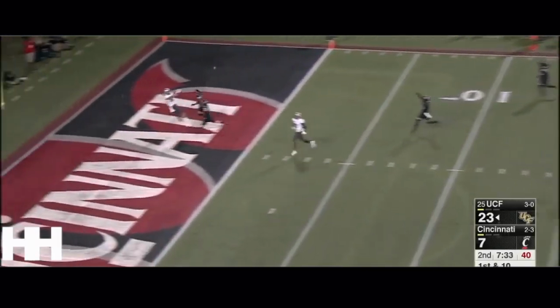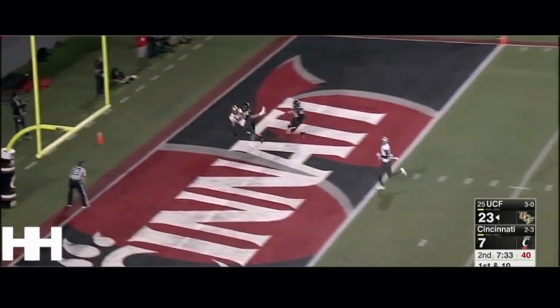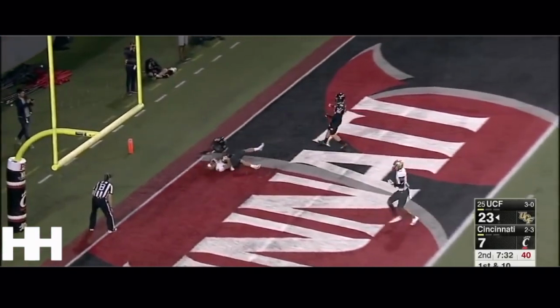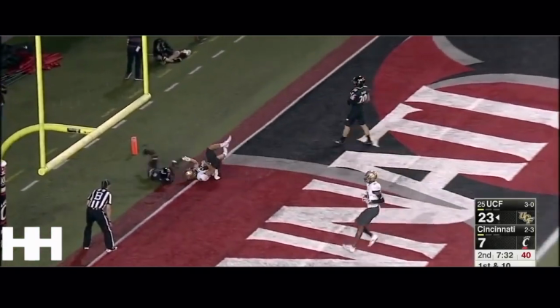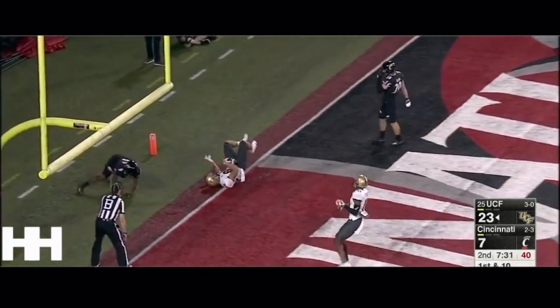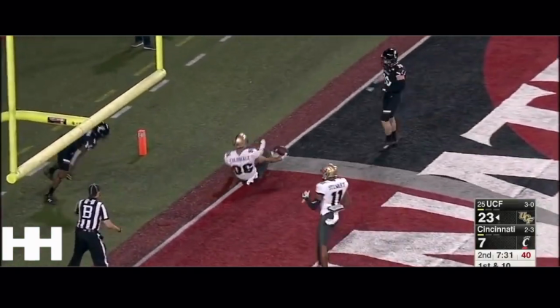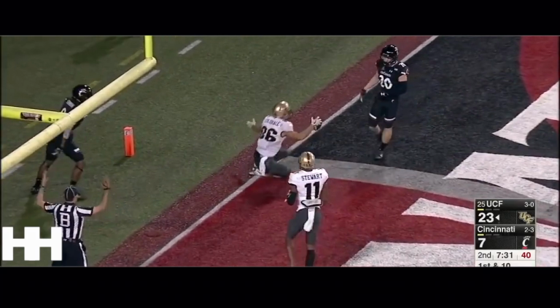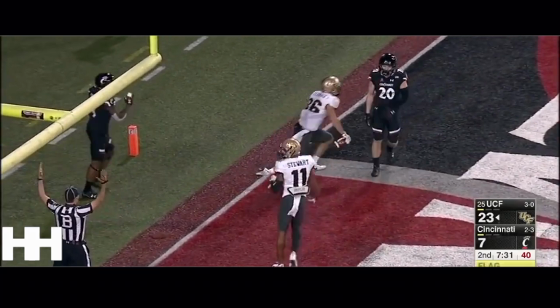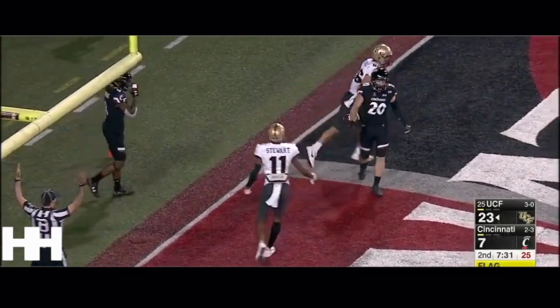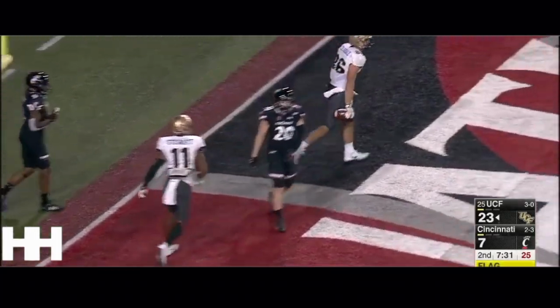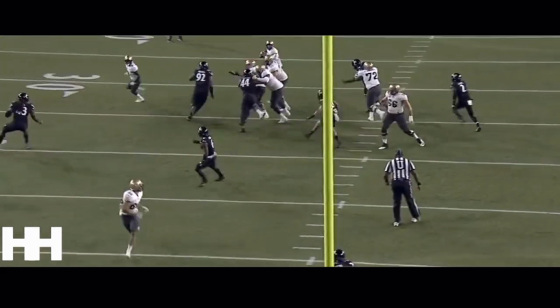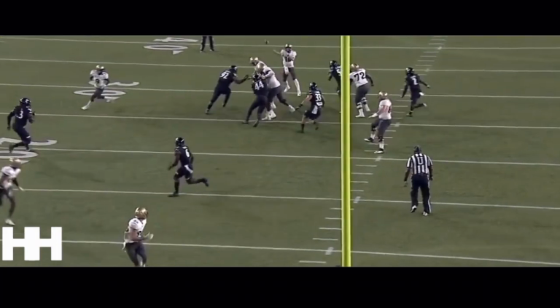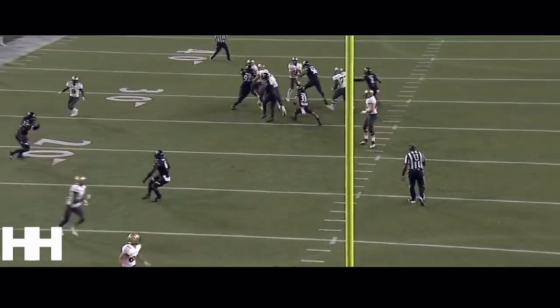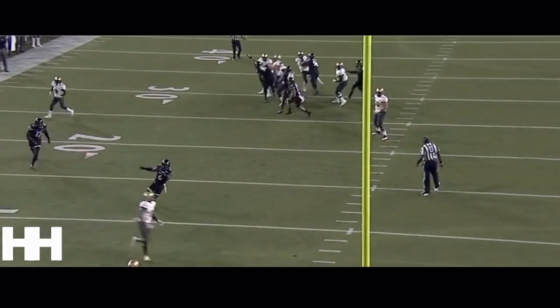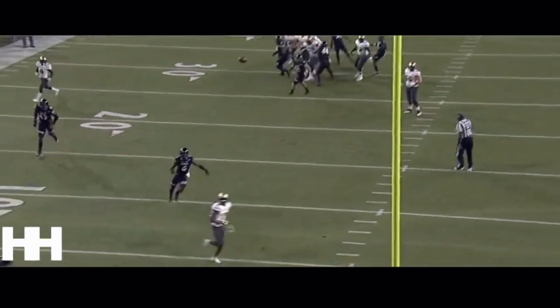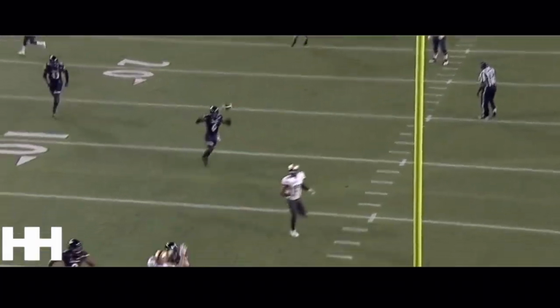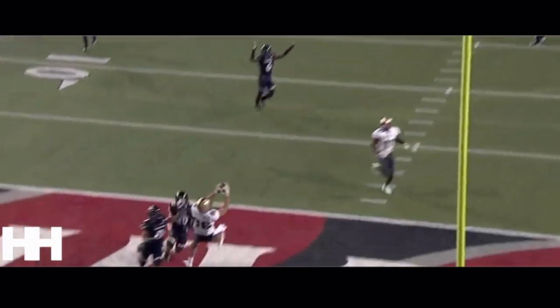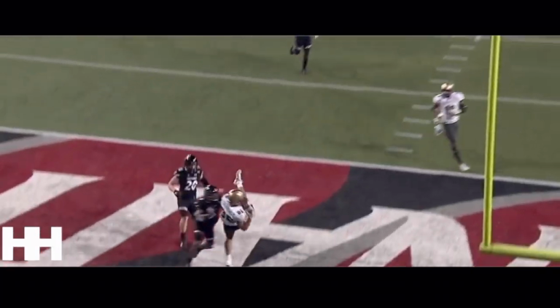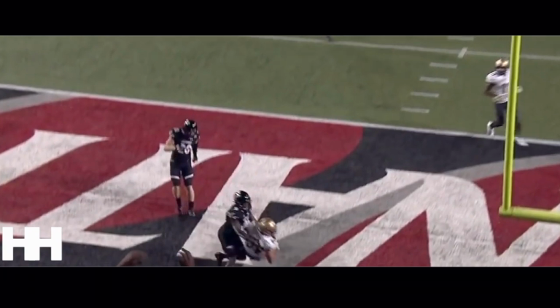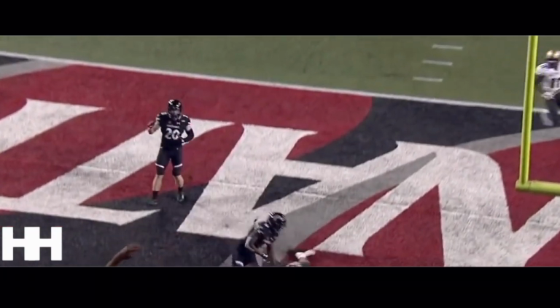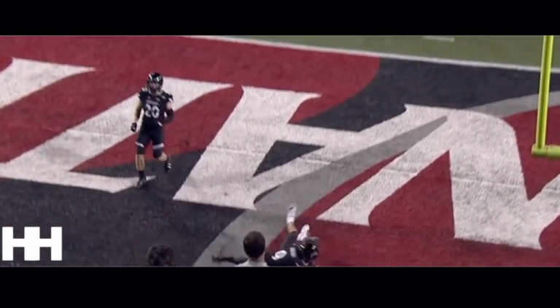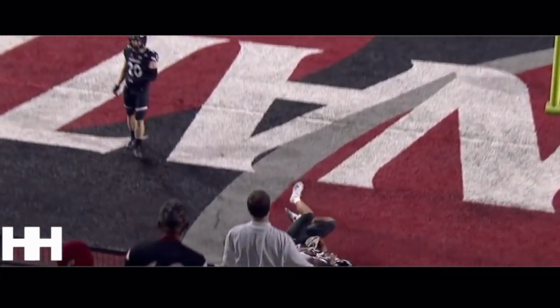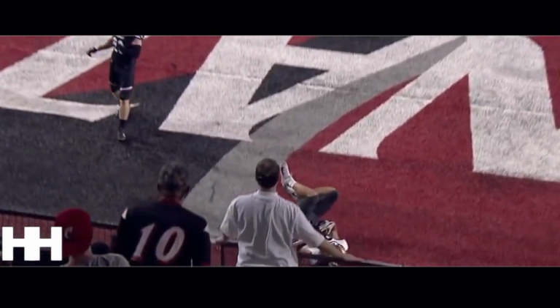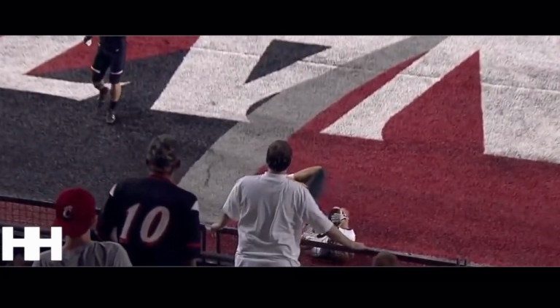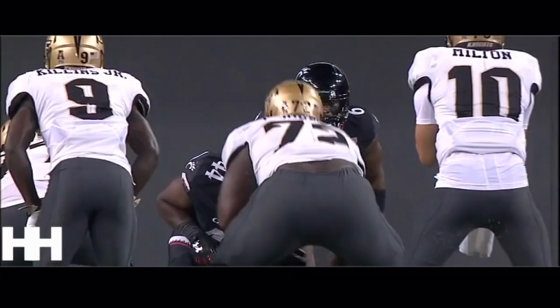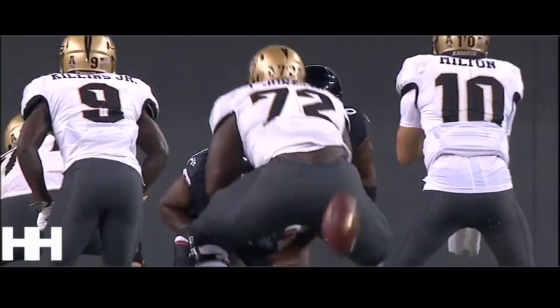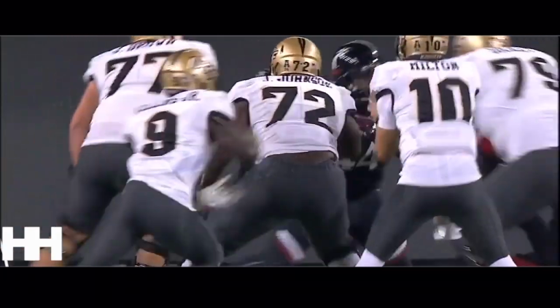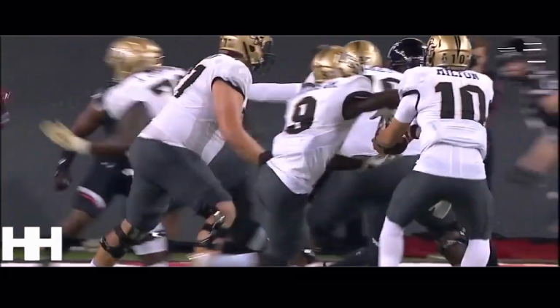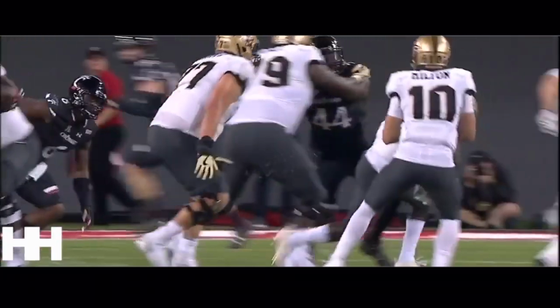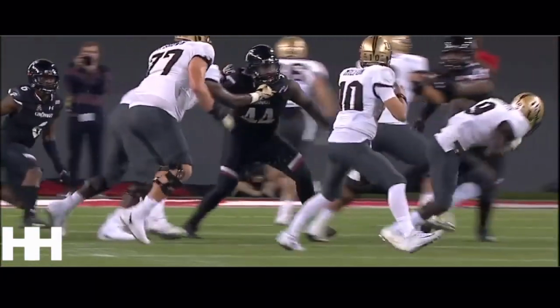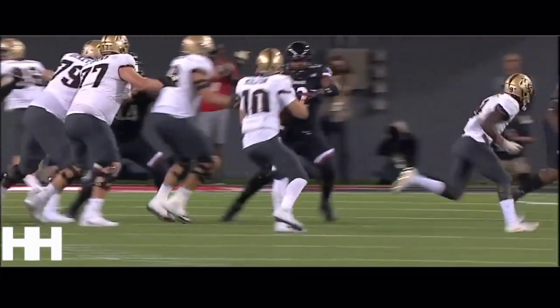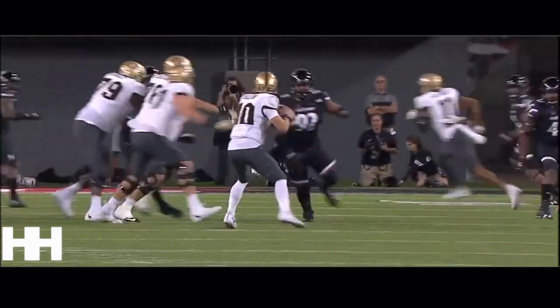Towards the end zone — did he bring it in? Inbounds, yes. Touchdown UCF. The Lubiali with a touchdown grab in the back of the end zone.